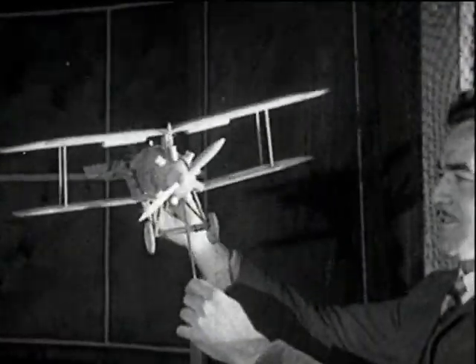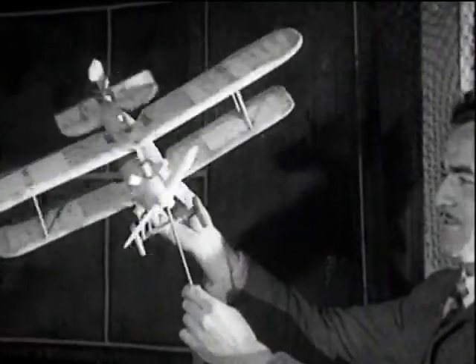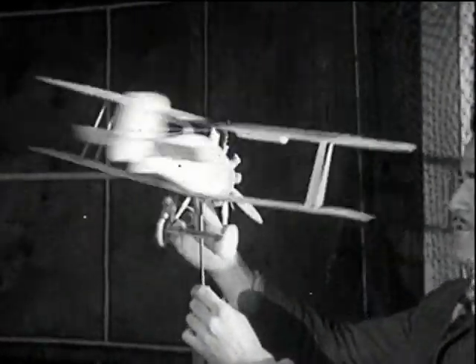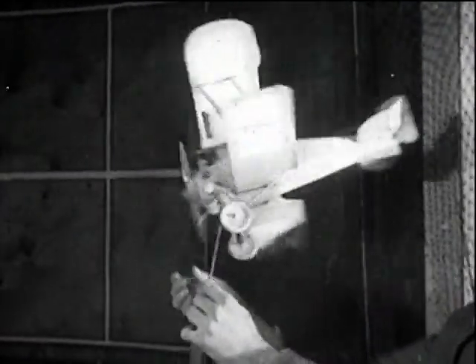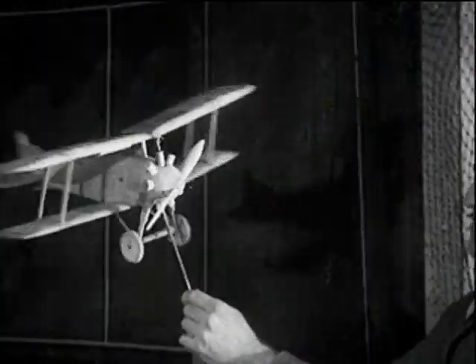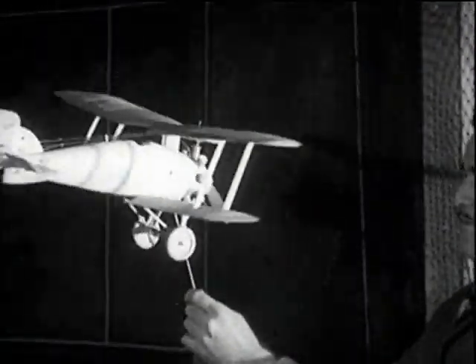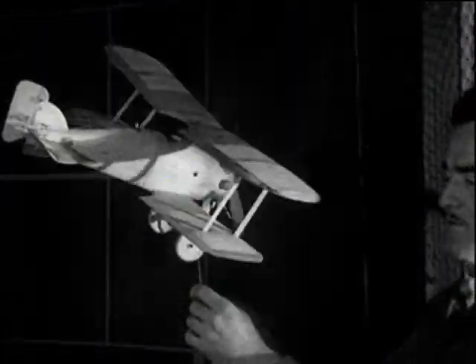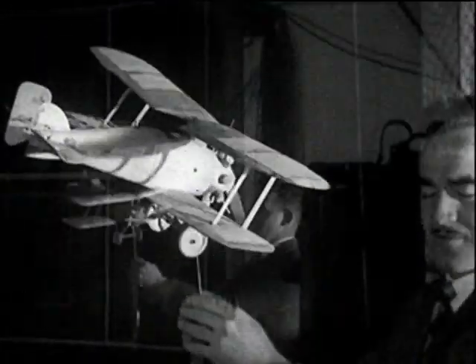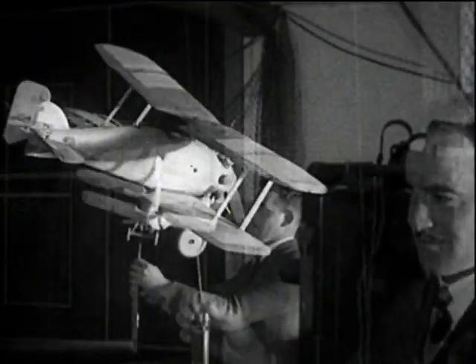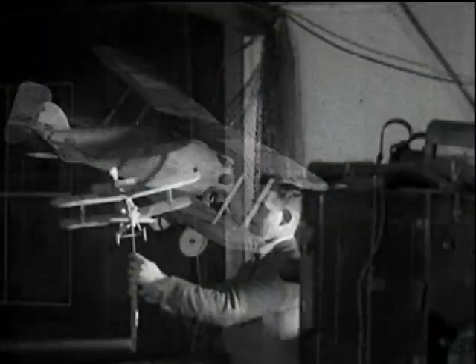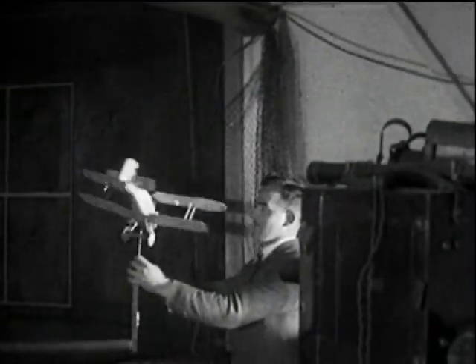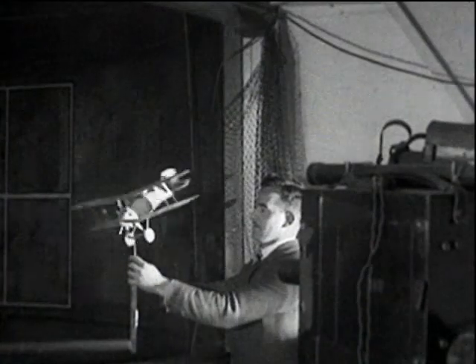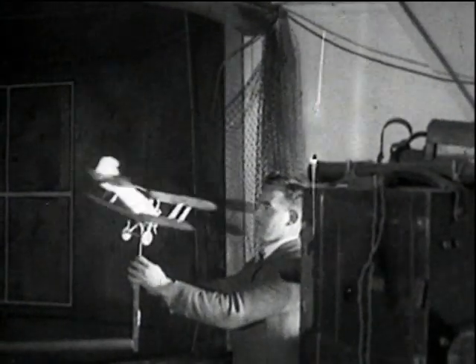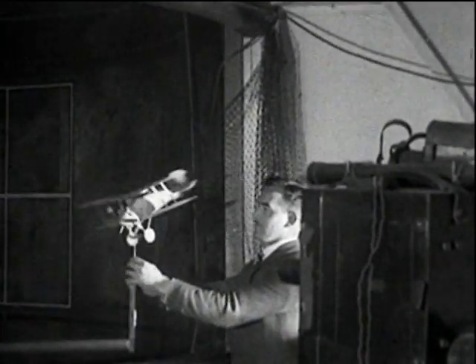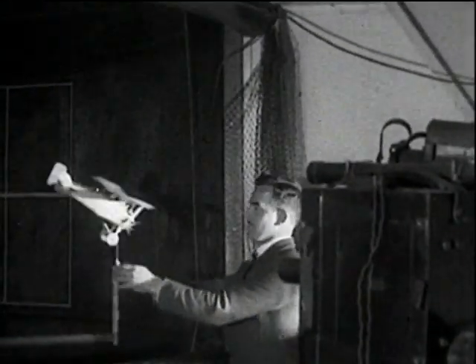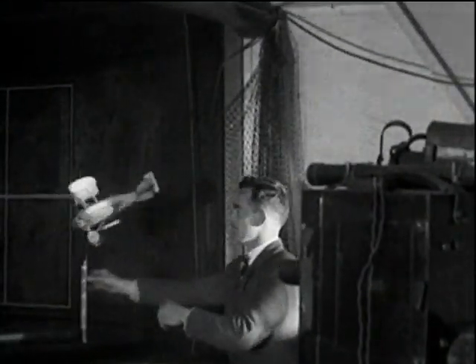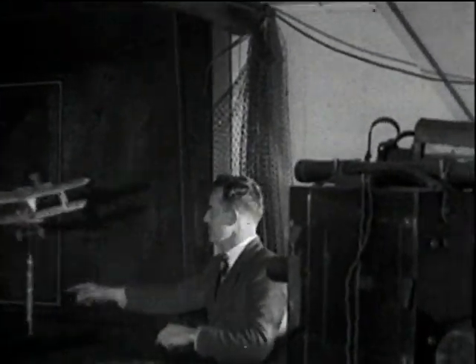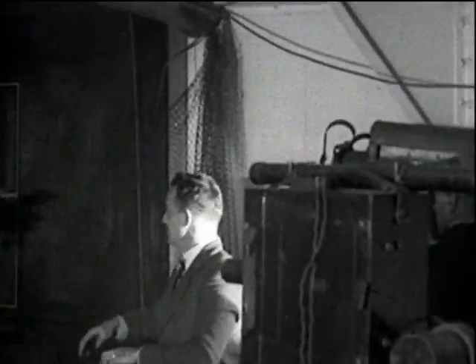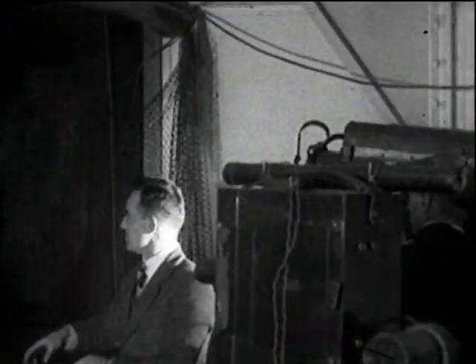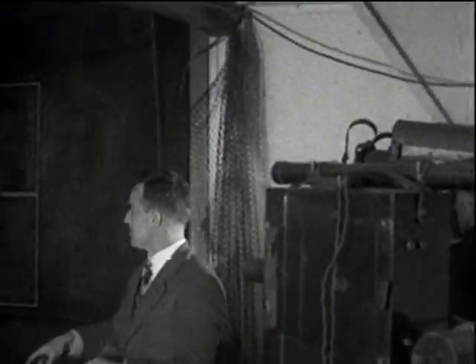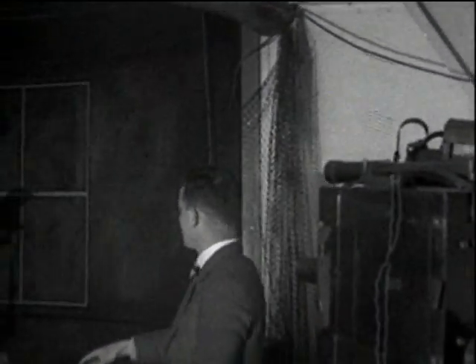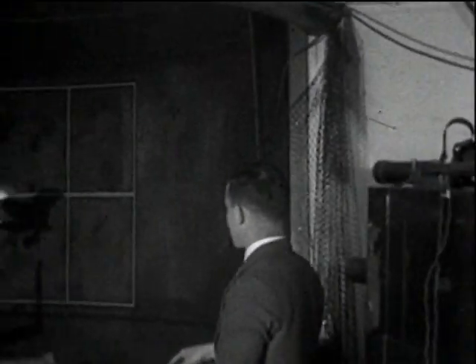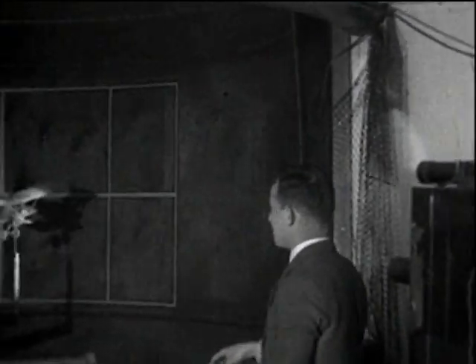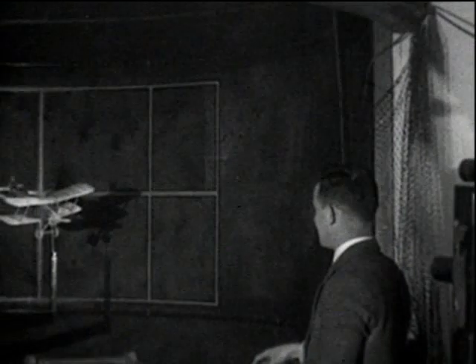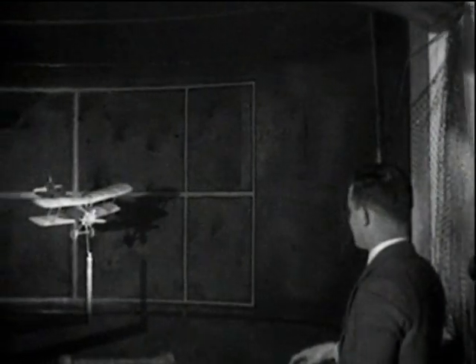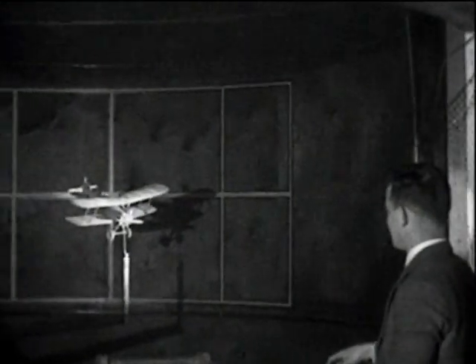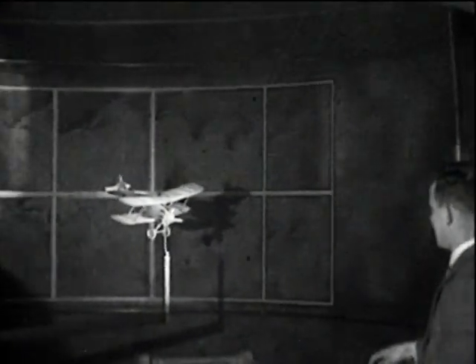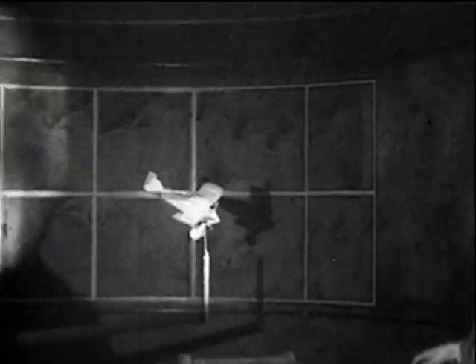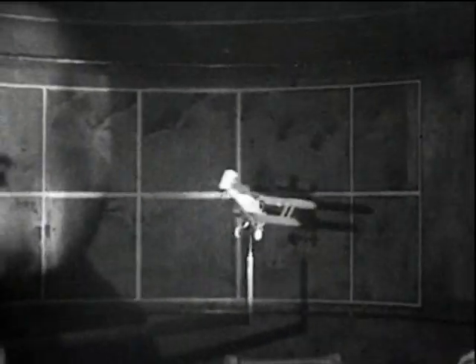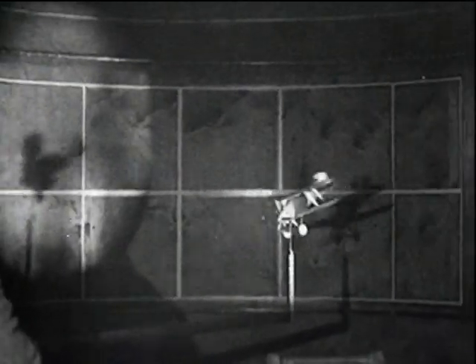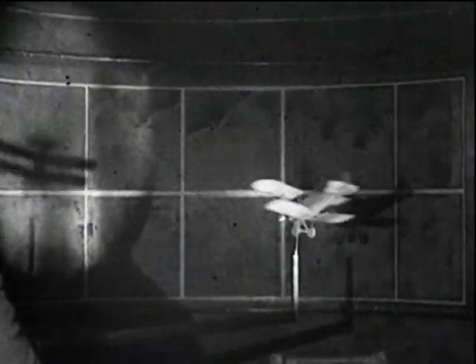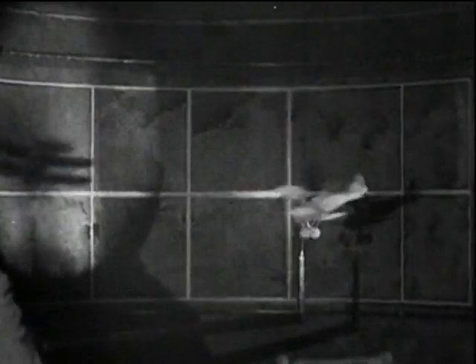The cine records provided the means of assessing the rate of rotation and angle of spin. With this Gamecock undergoing spinning tests, it was found that by raising the tail plane, a speedier recovery from a spin was effective.